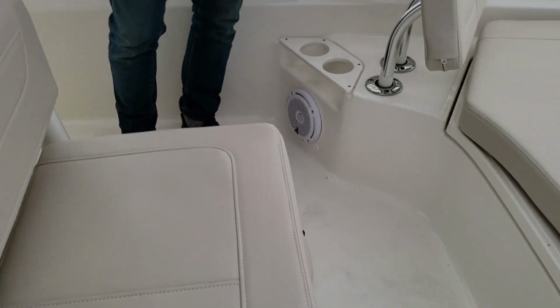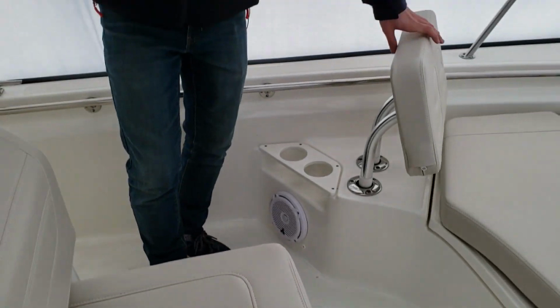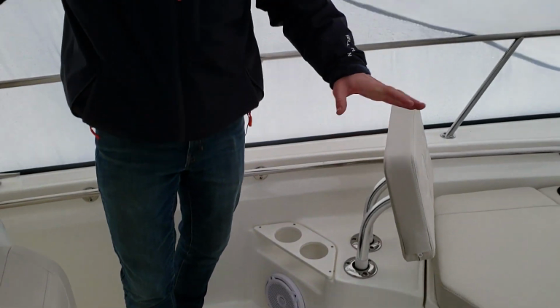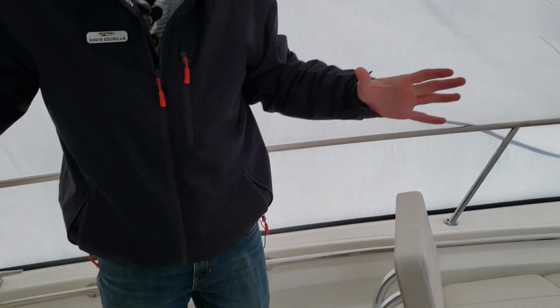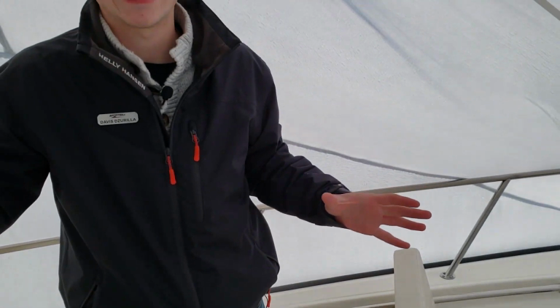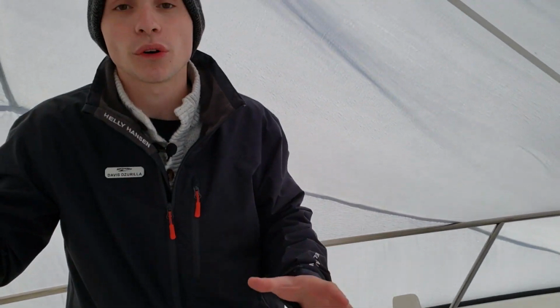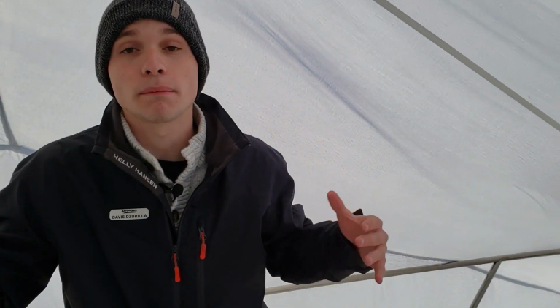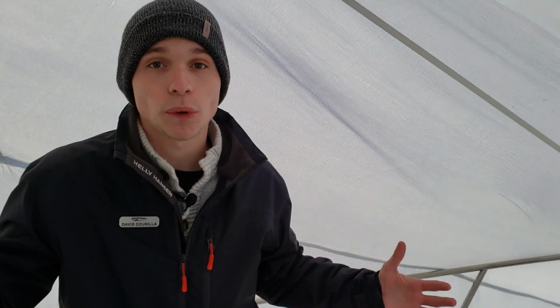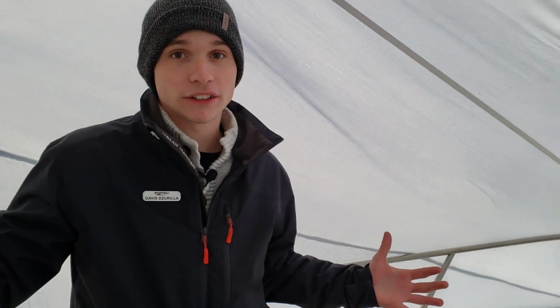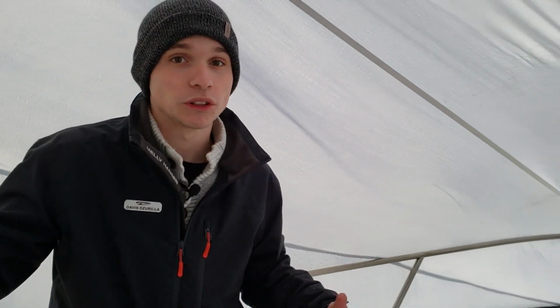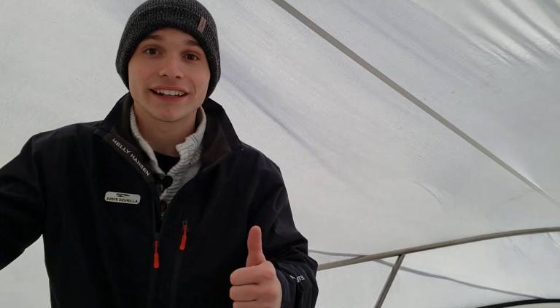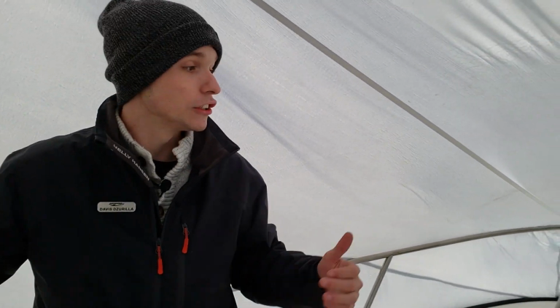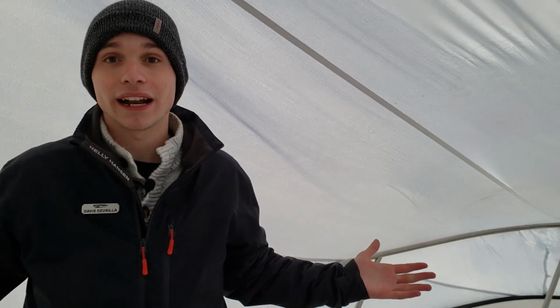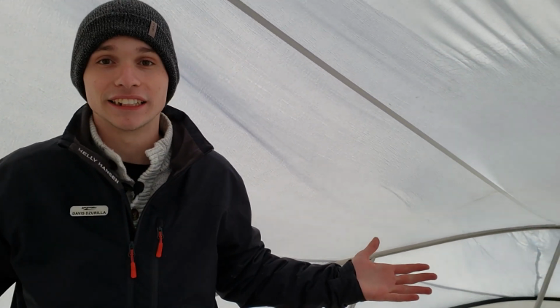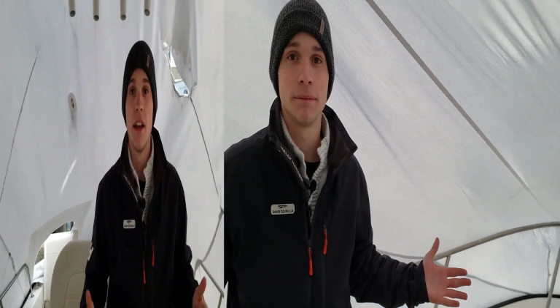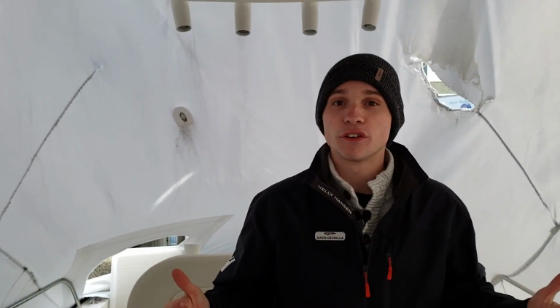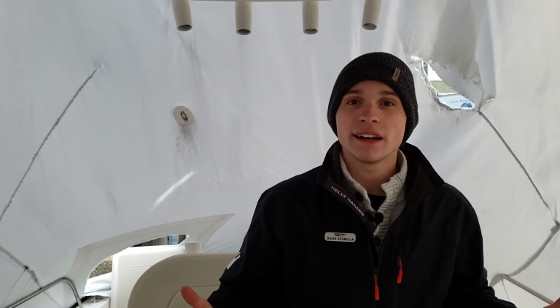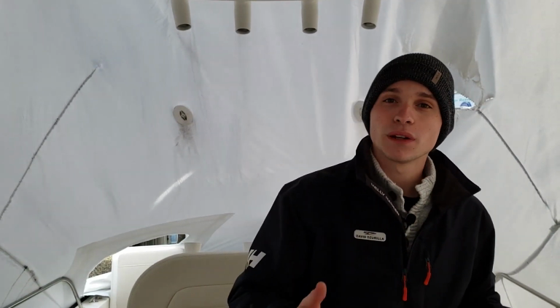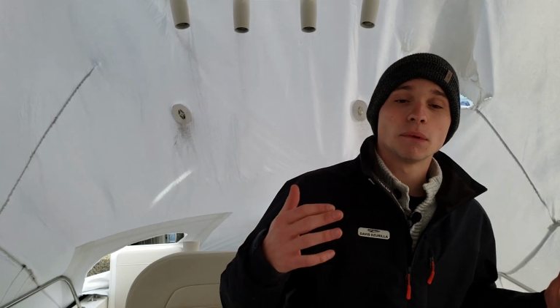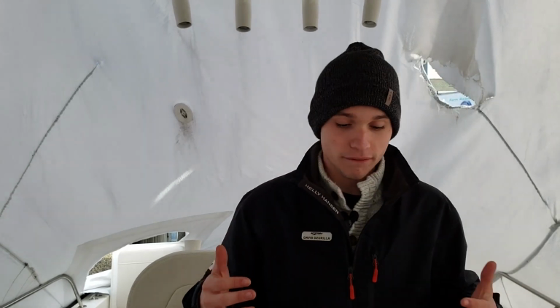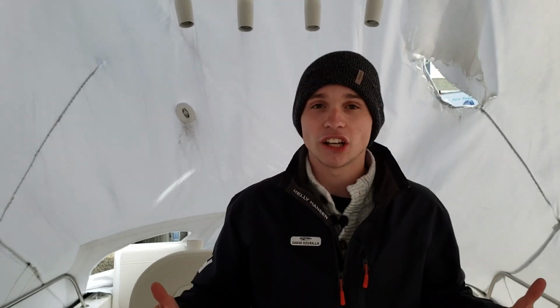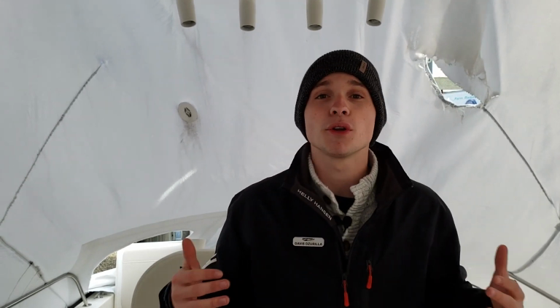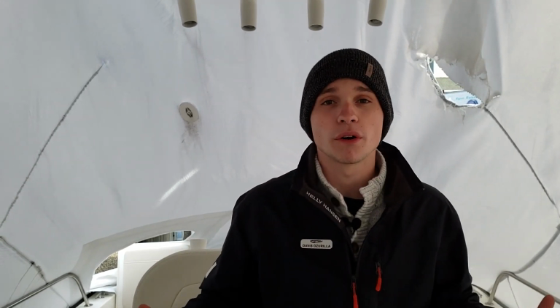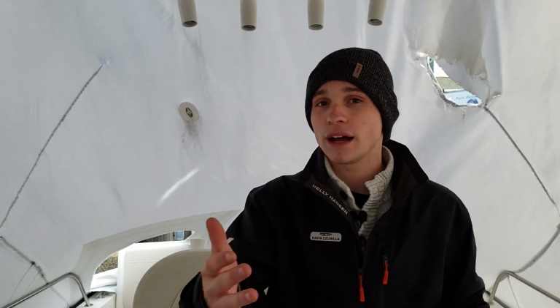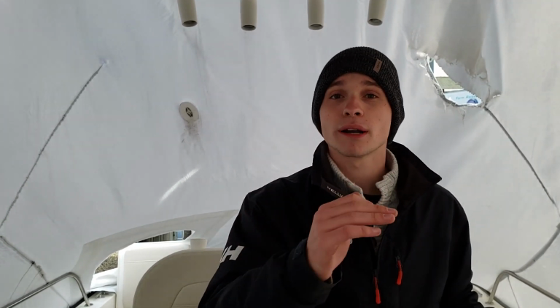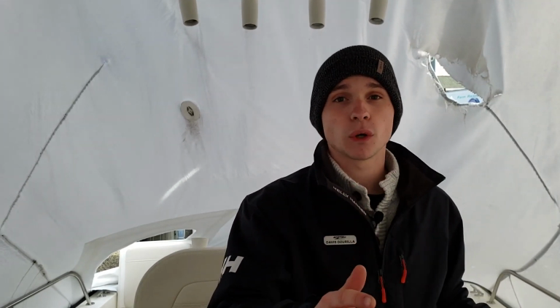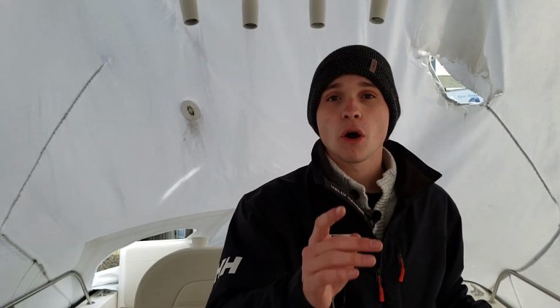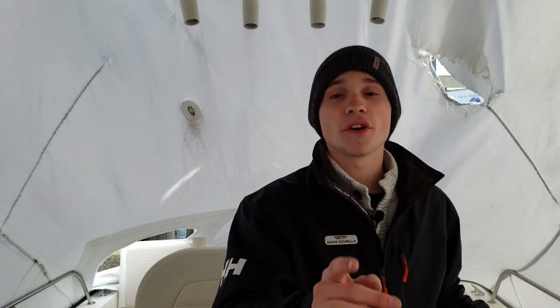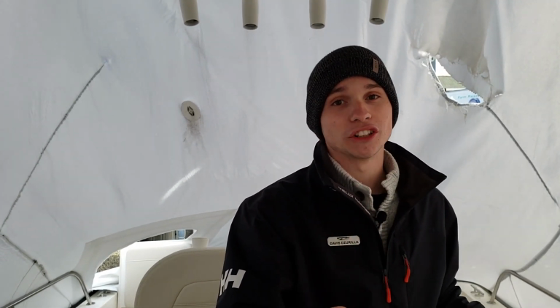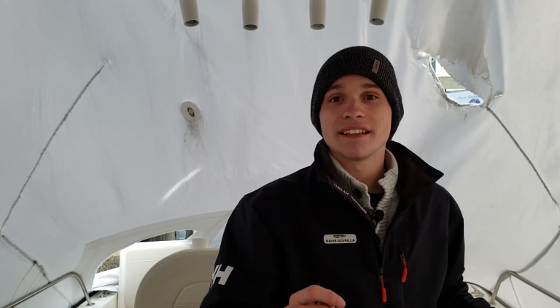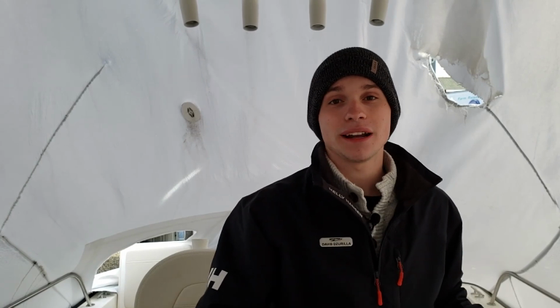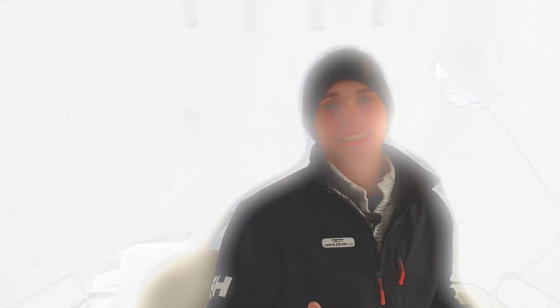The bow also has increased space and storage from the previous 21 Montauks, which is a great addition for the 2019 year. Thank you for tuning in, and if you'd like to see more features on this beautiful boat, come on down to MarineMax of Norwalk, 130 Water Street. Thank you and have a great day.